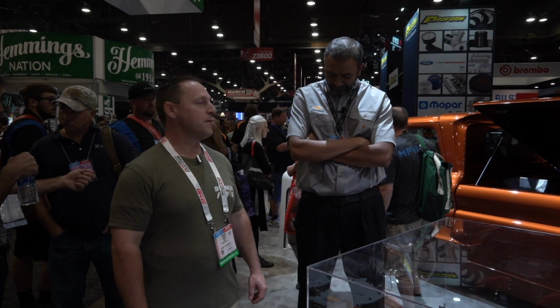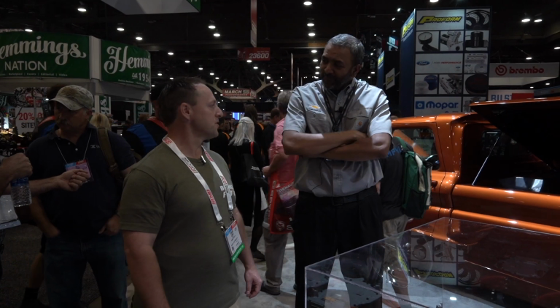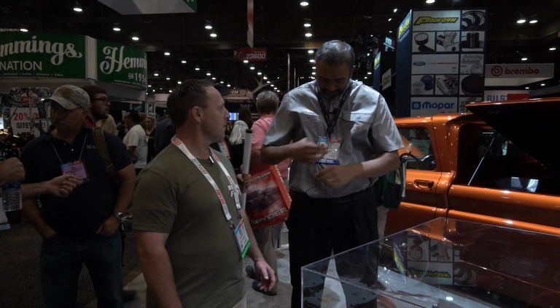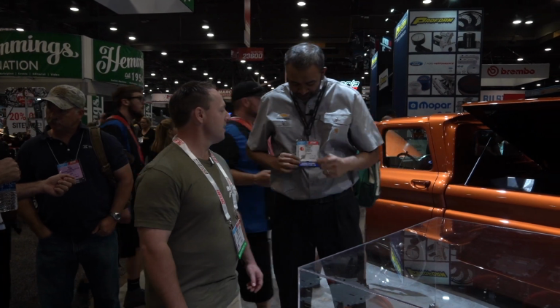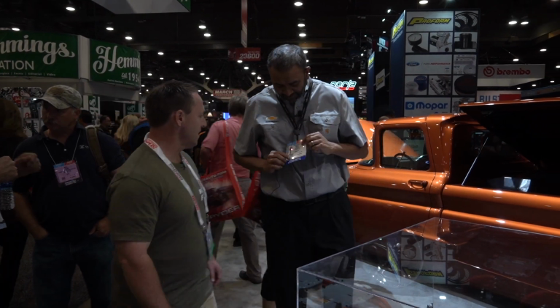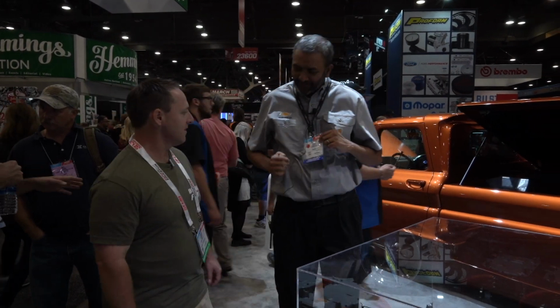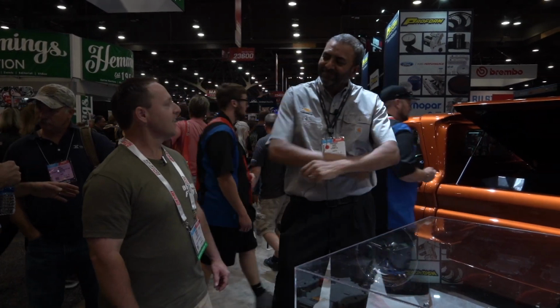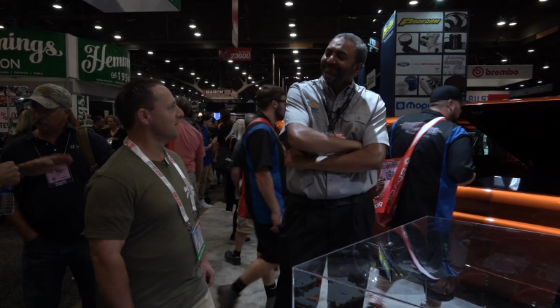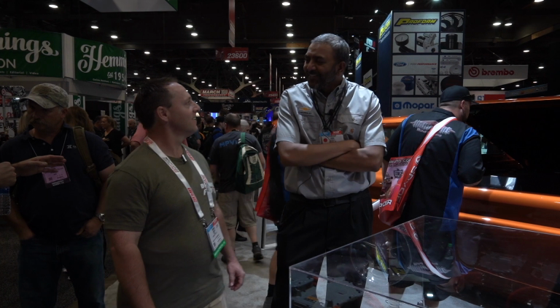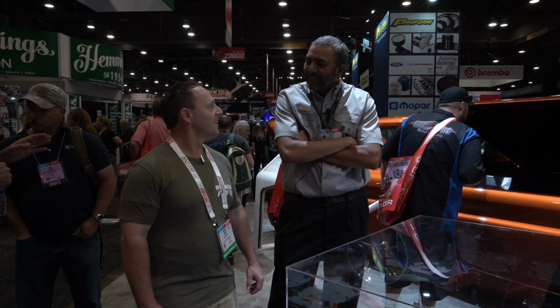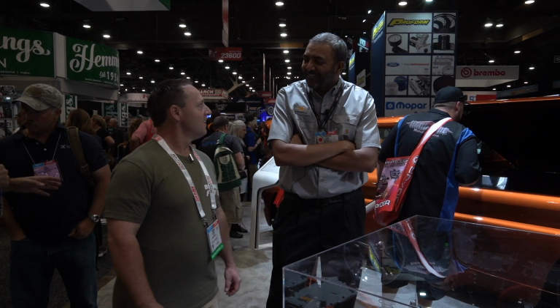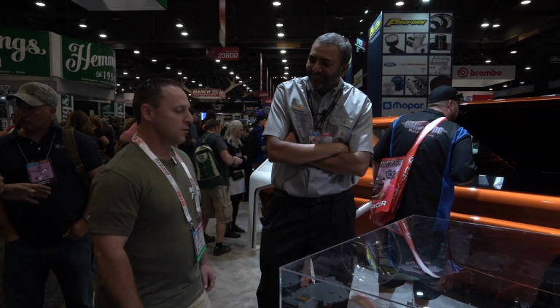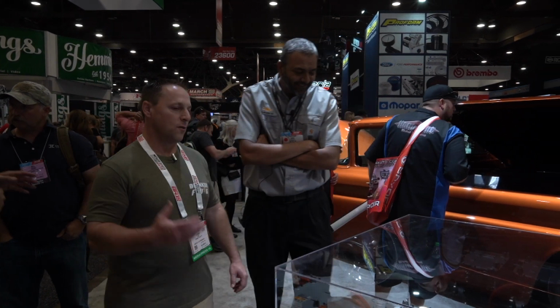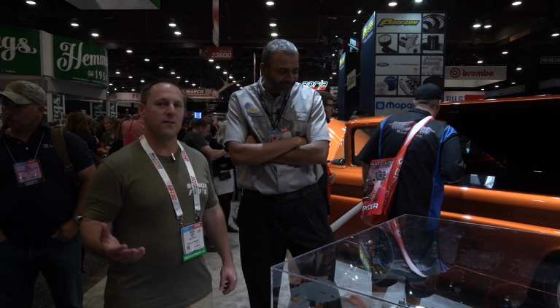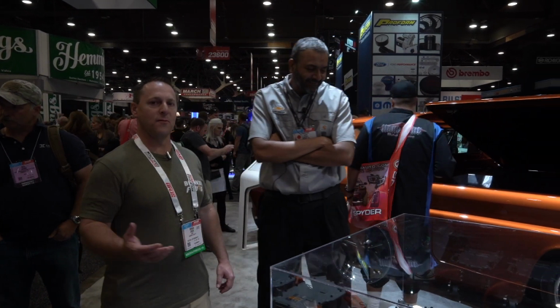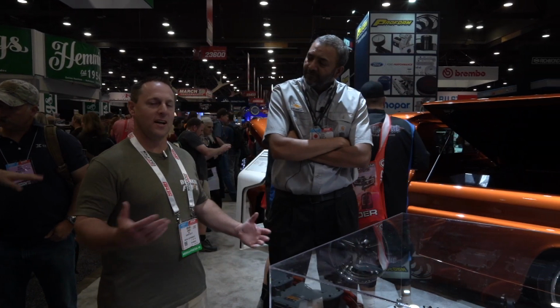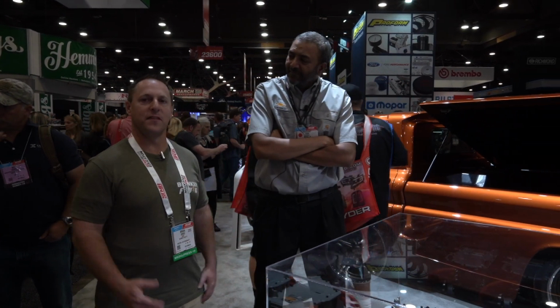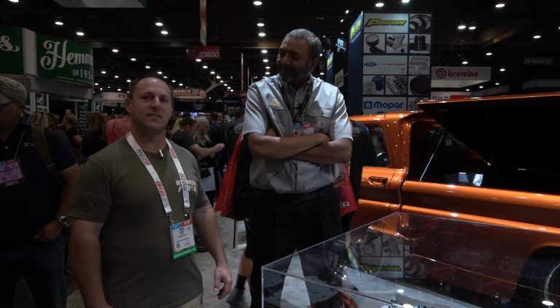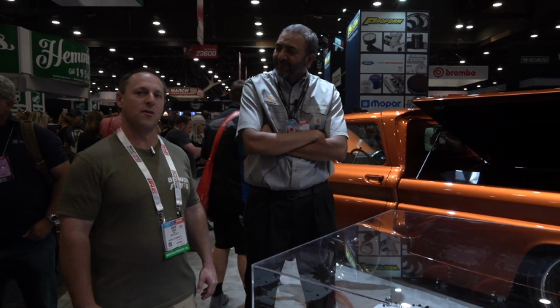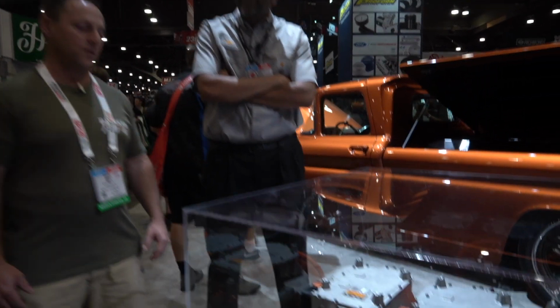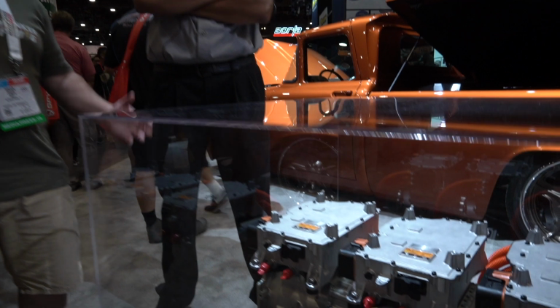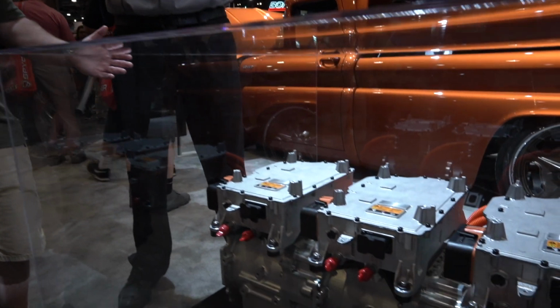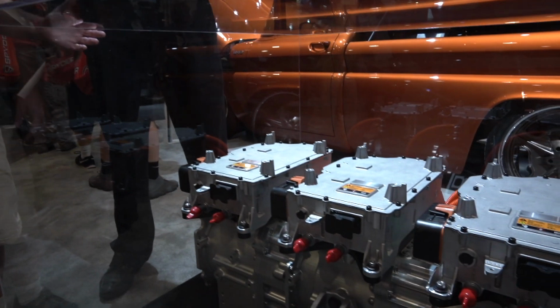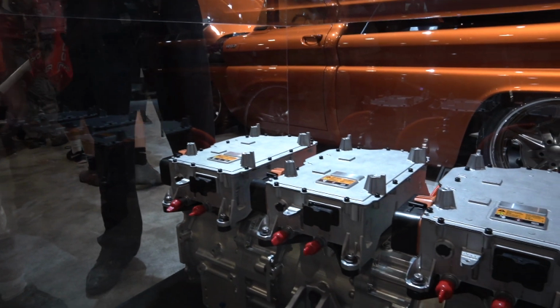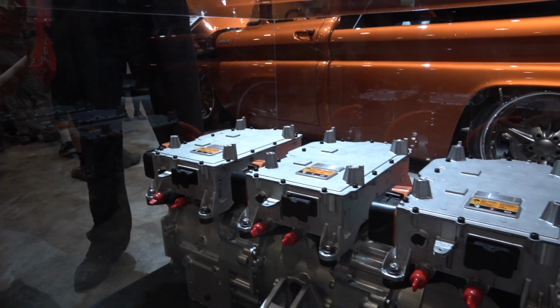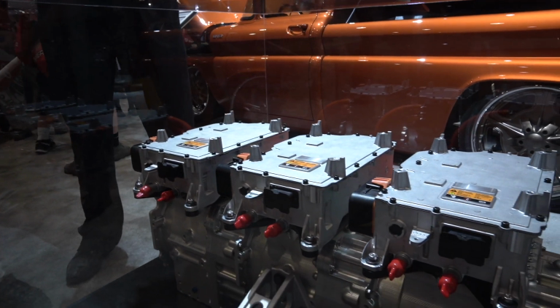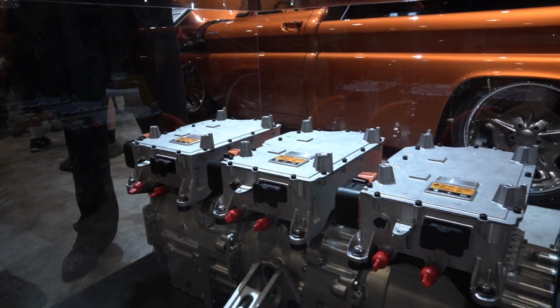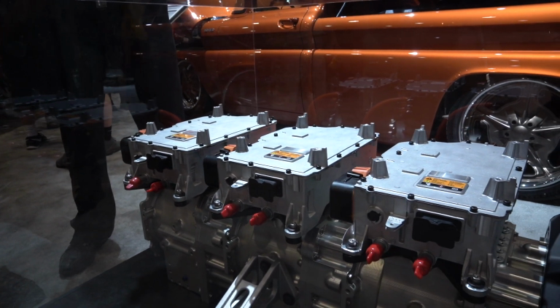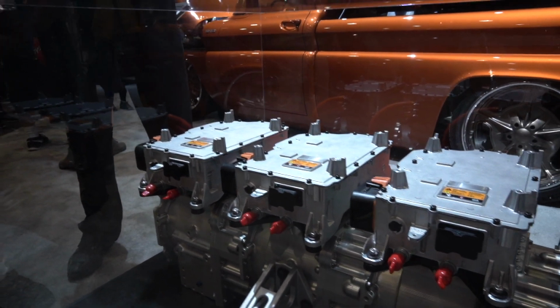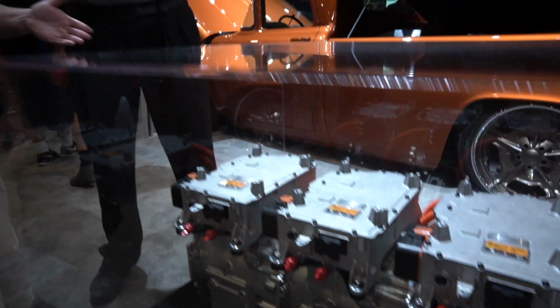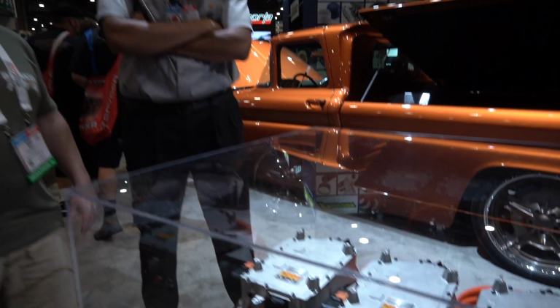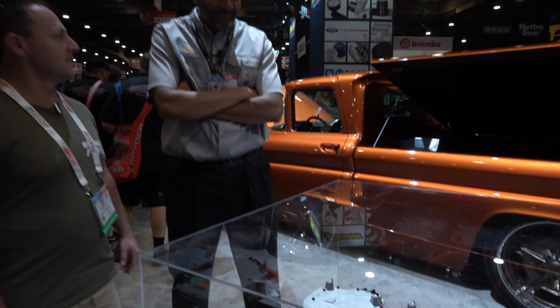I'm here with Prashant, representative of Chevy. Nice to meet you. We're wandering around, checking out different things at the SEMA show here, and we see this engine. This engine looks like nothing I've ever seen. What is this here?